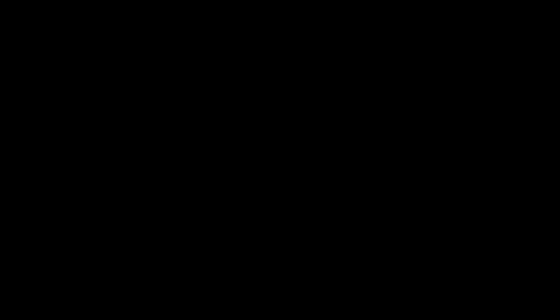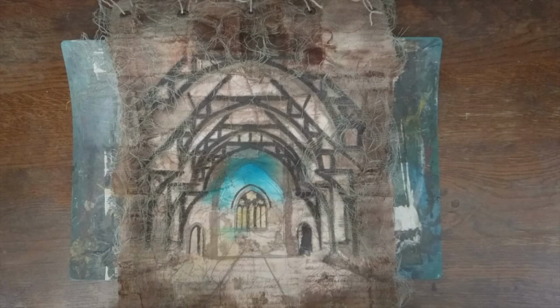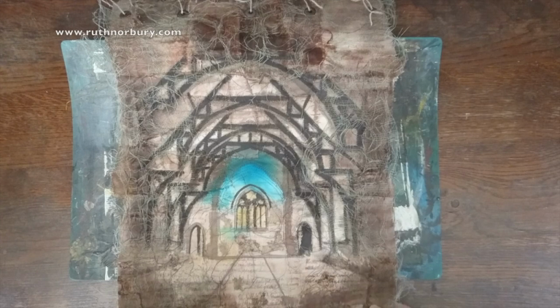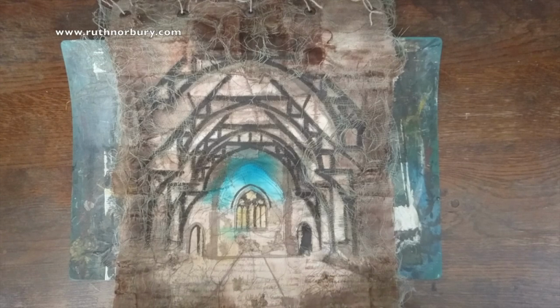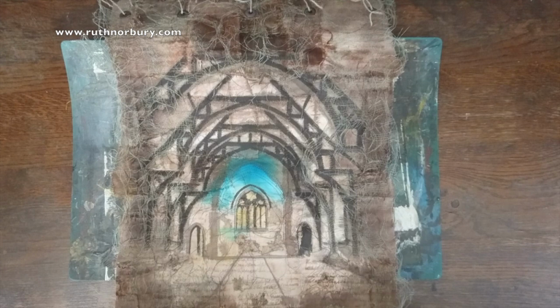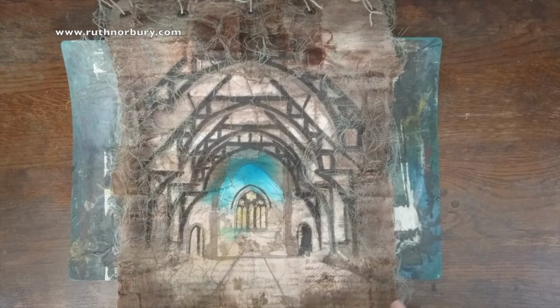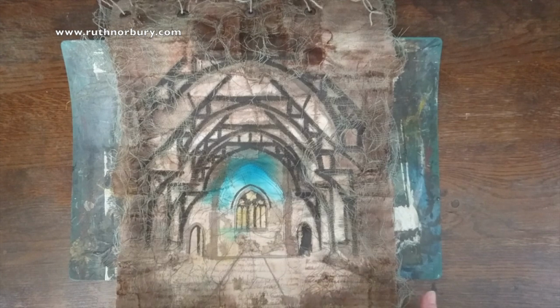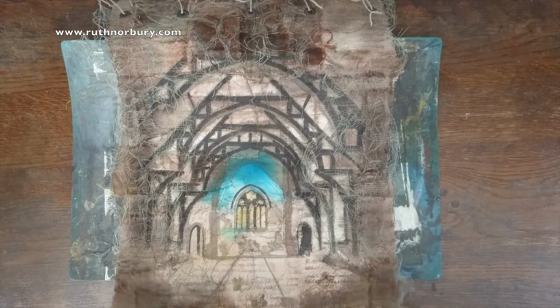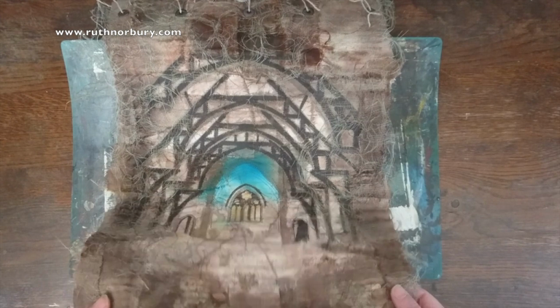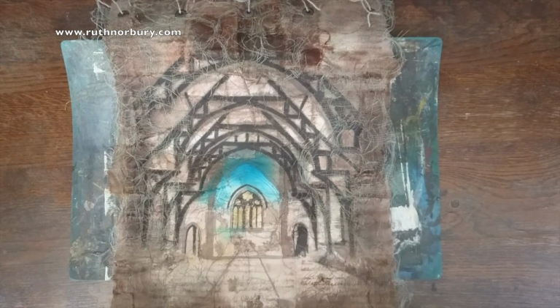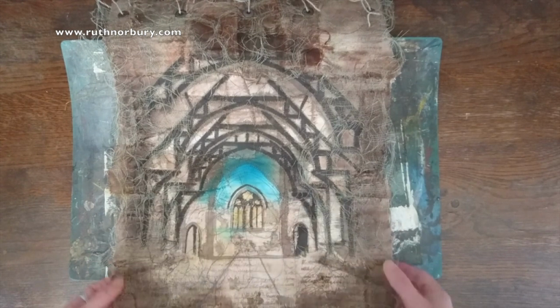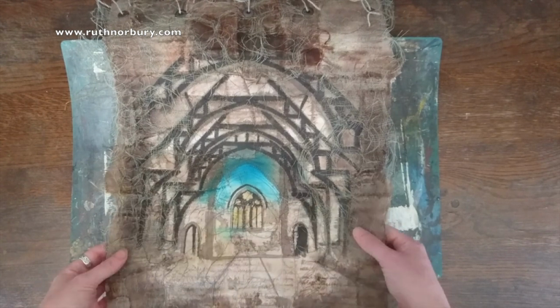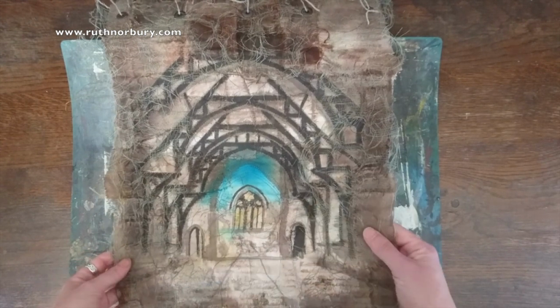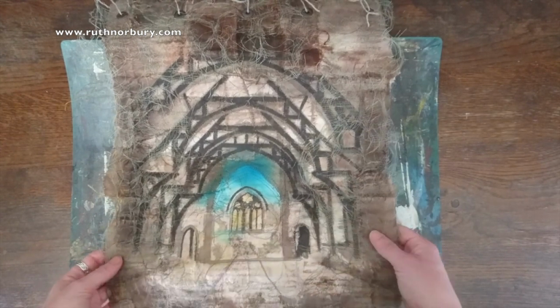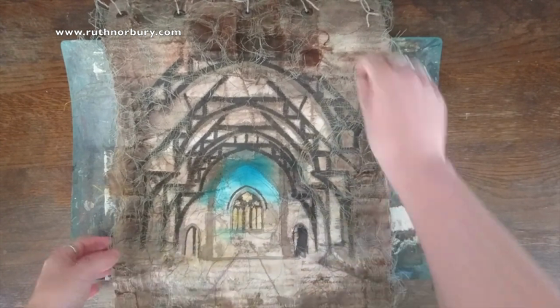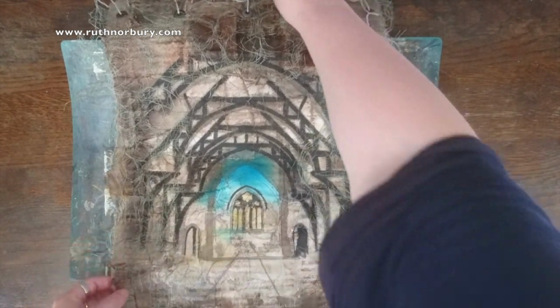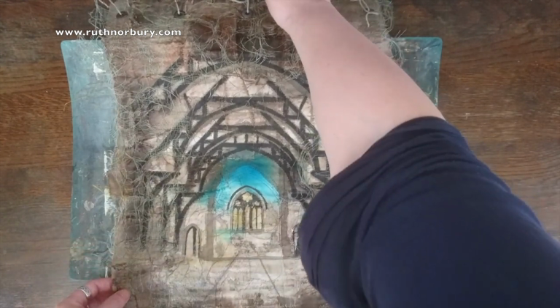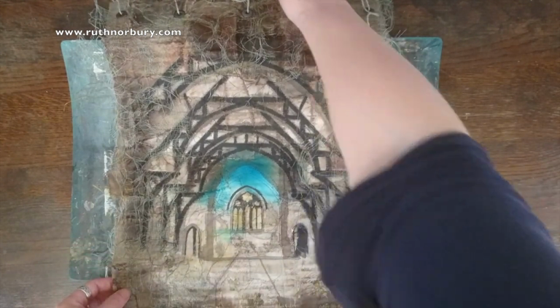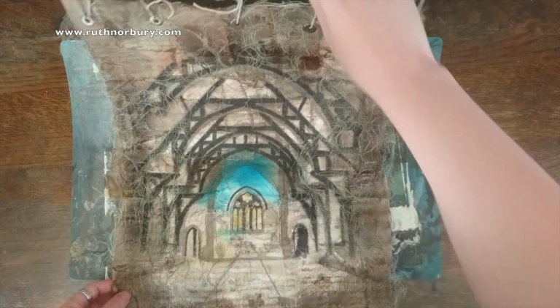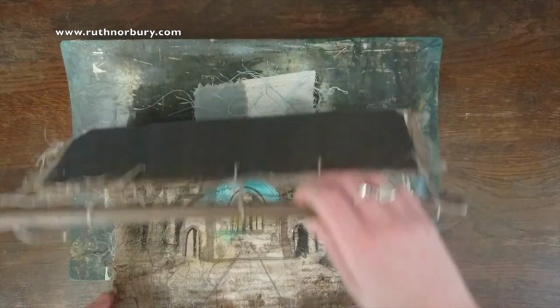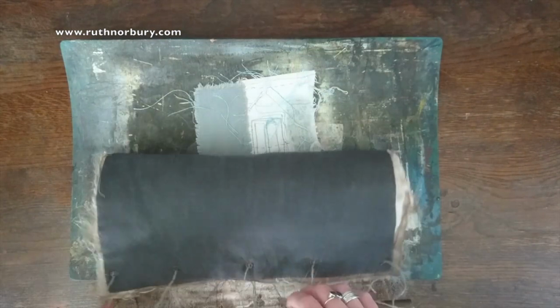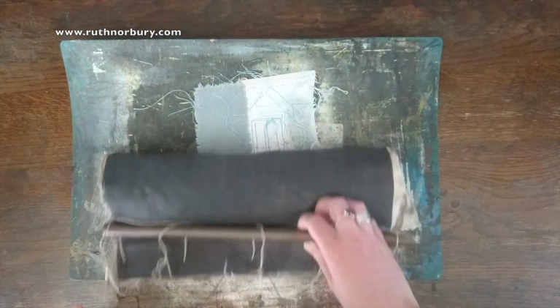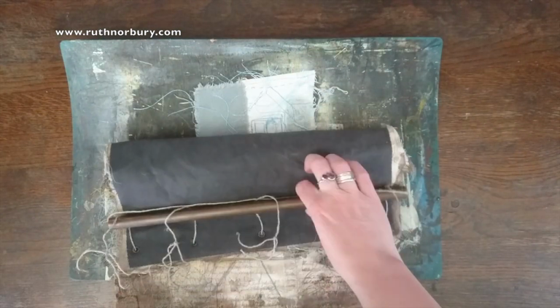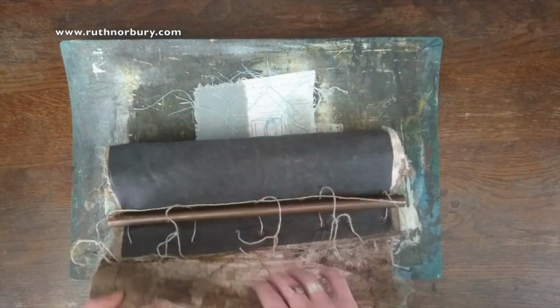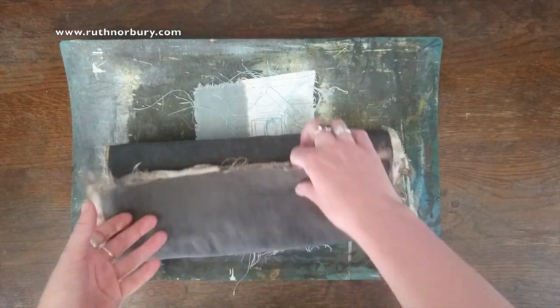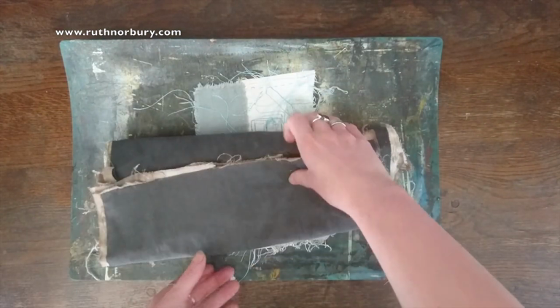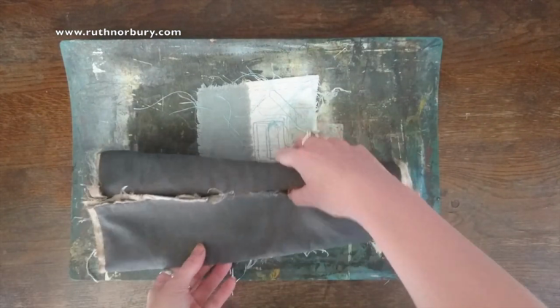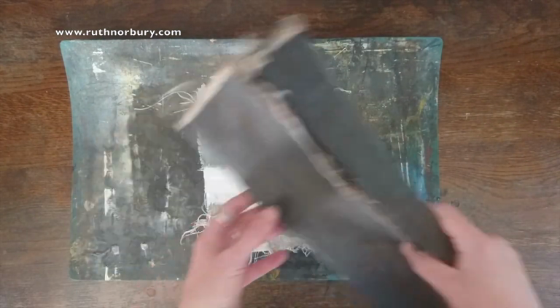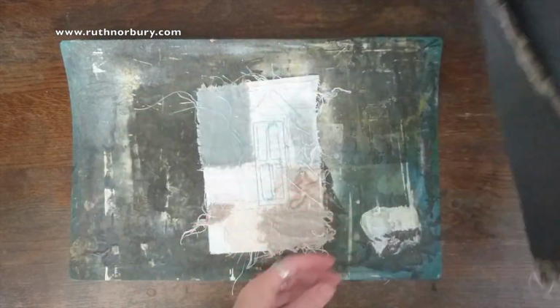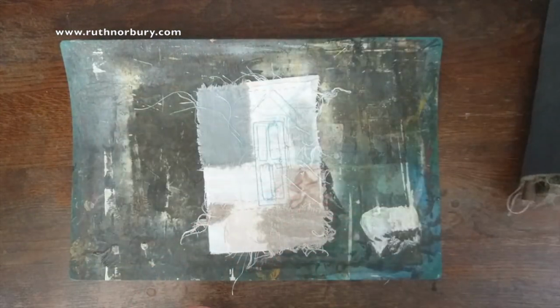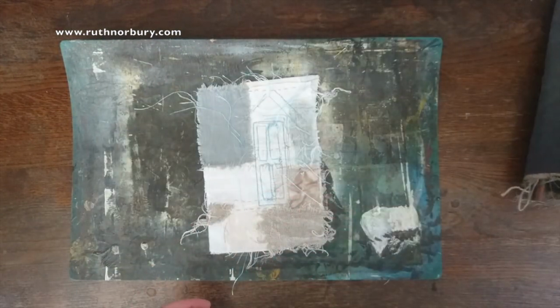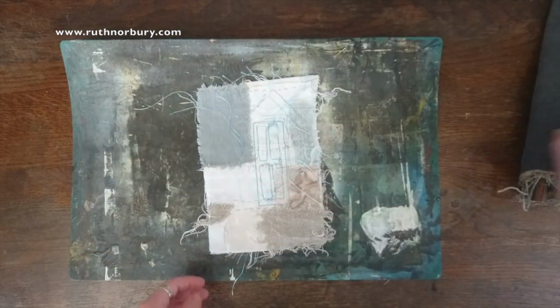Hi there, my name's Ruth from ruthnorbury.com and I produce work that looks like this. I'm going to show you how to do one that looks just like that — well, smaller.